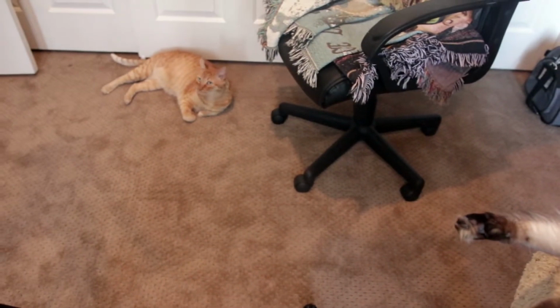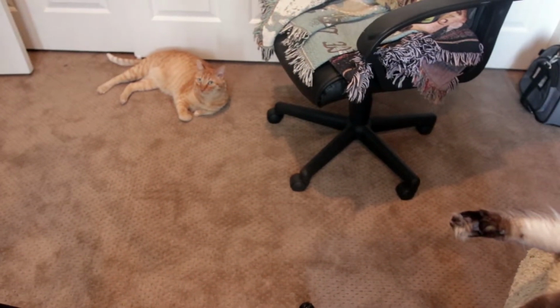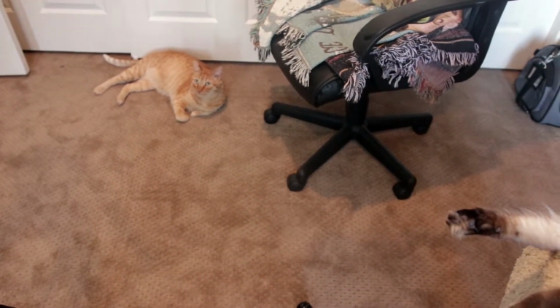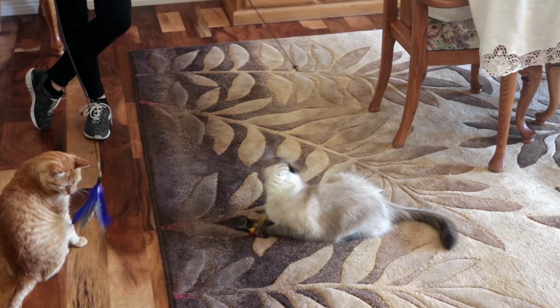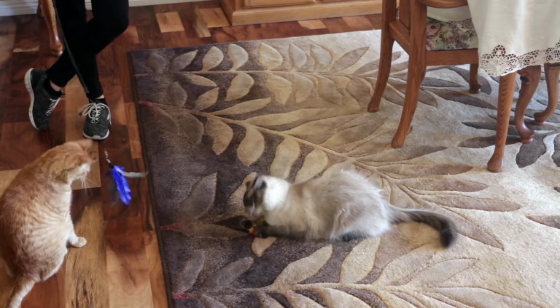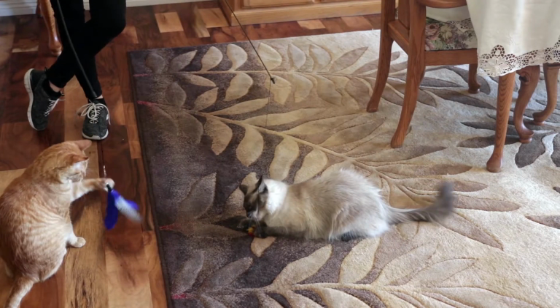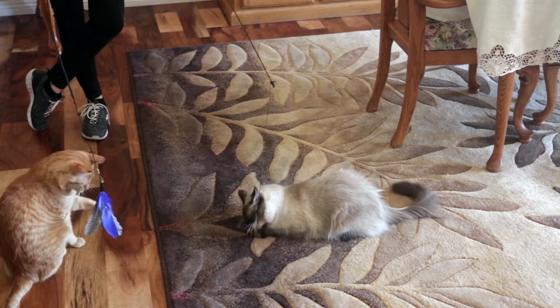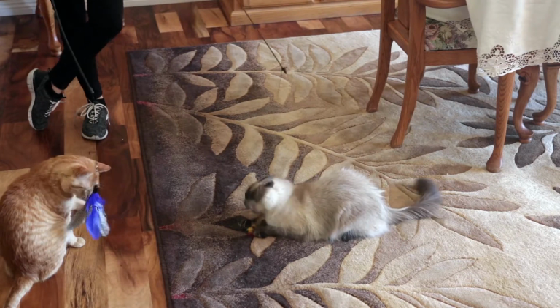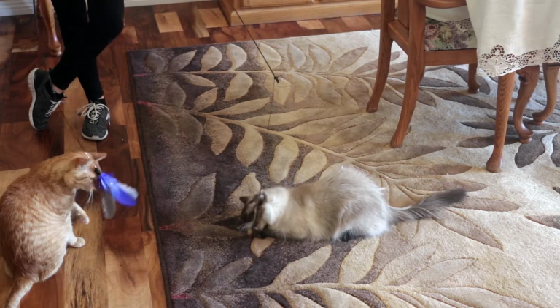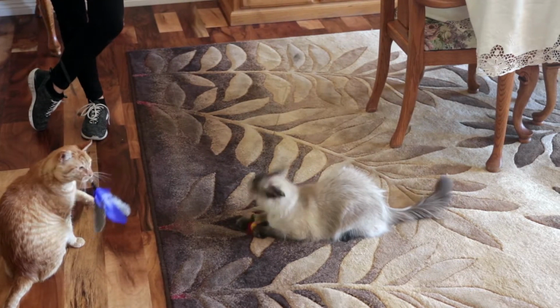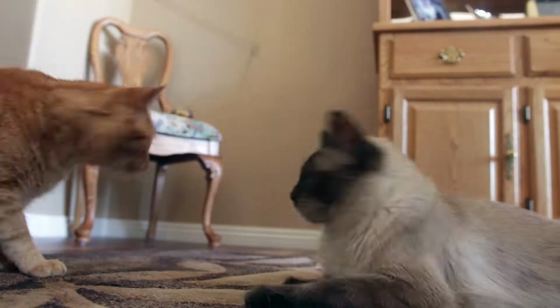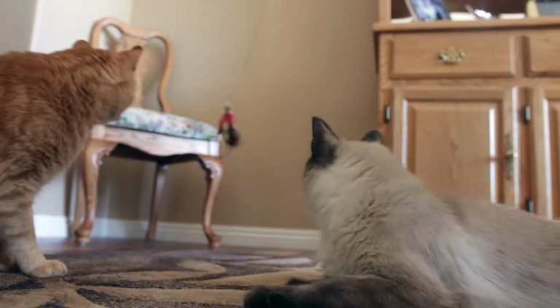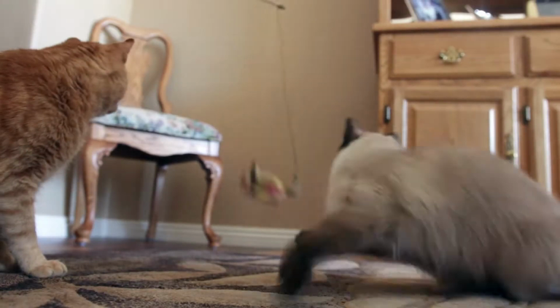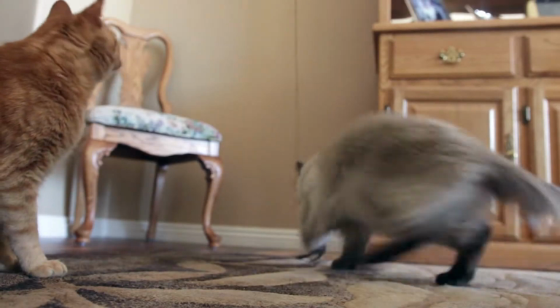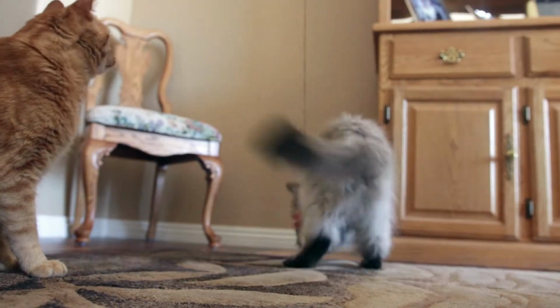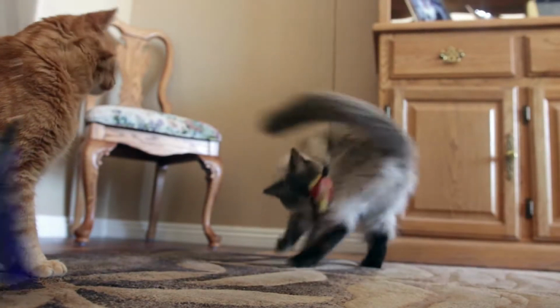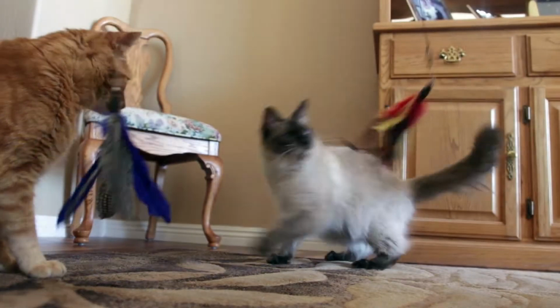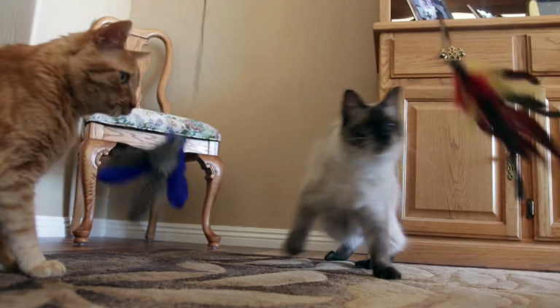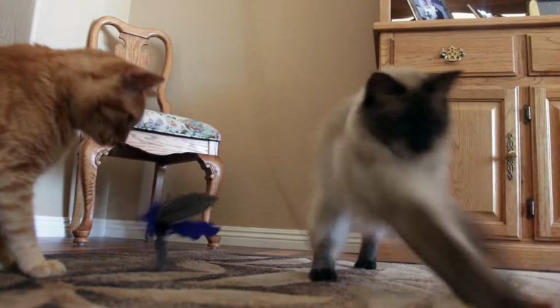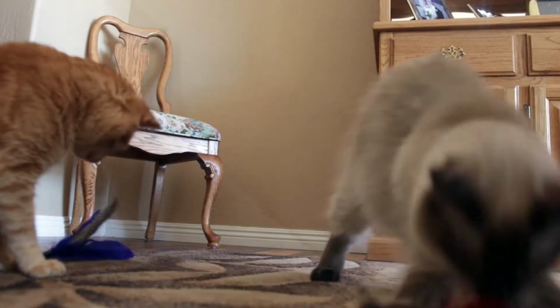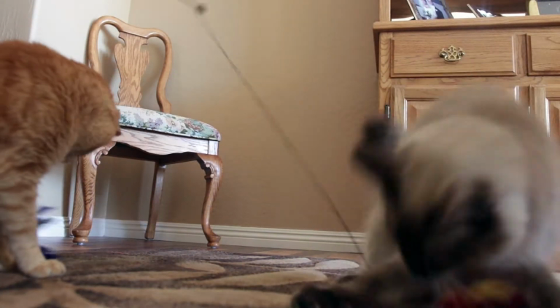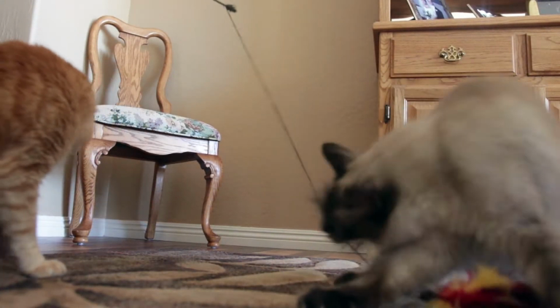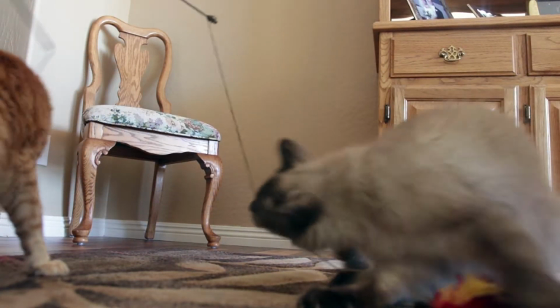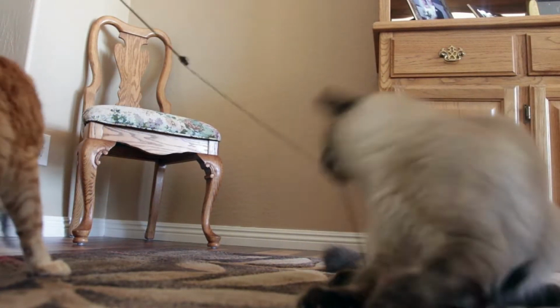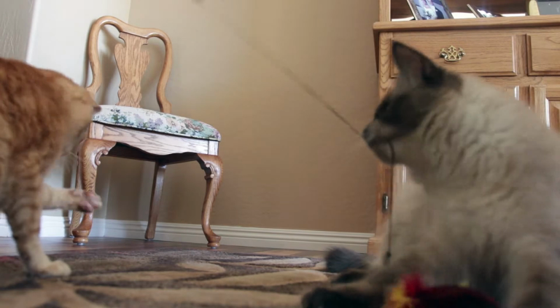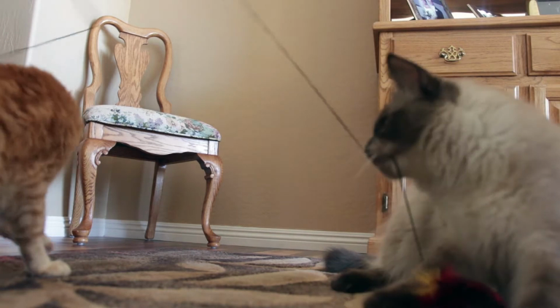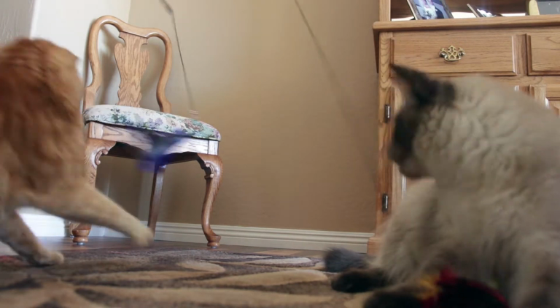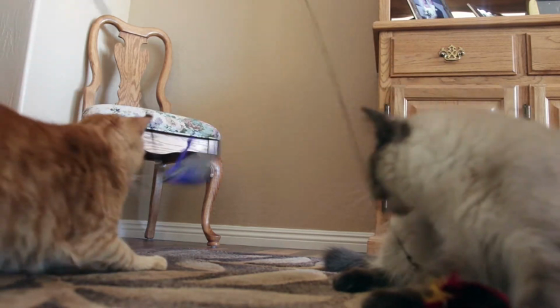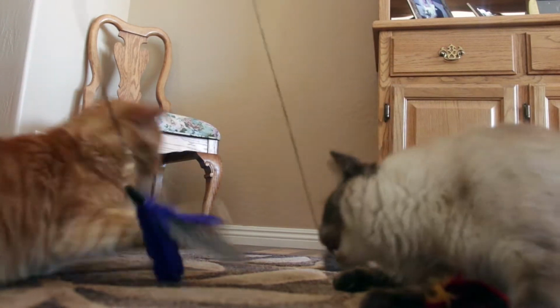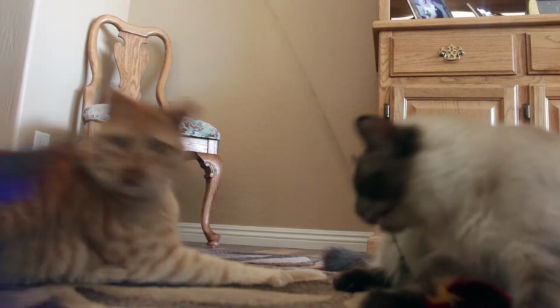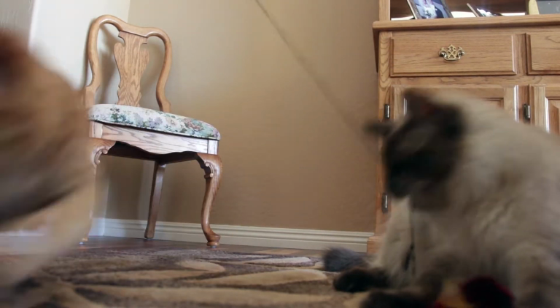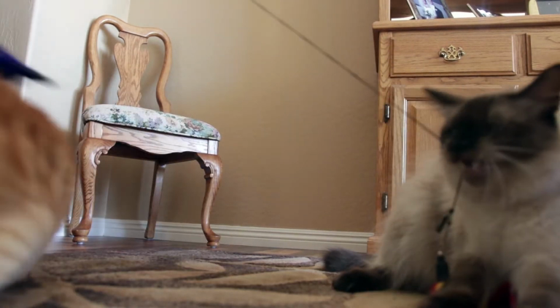Just like humans, many cats need some extra time to warm up to each other before becoming good buddies. Take your time and ensure every interaction is a positive one for the best results.